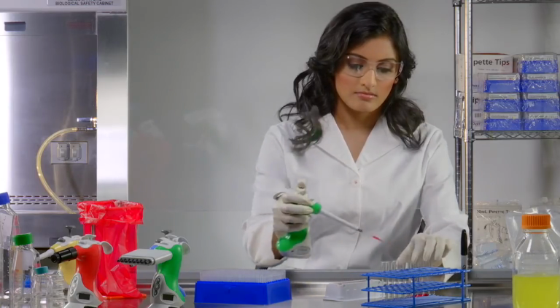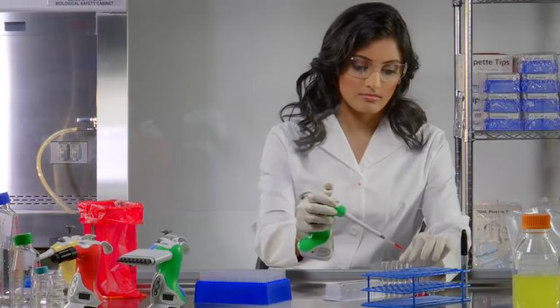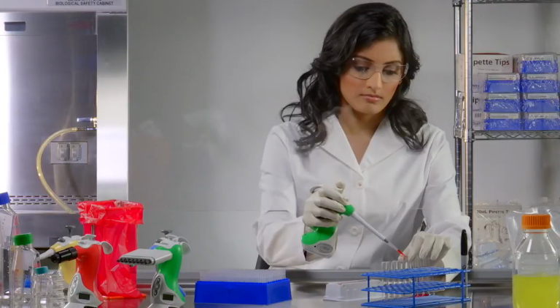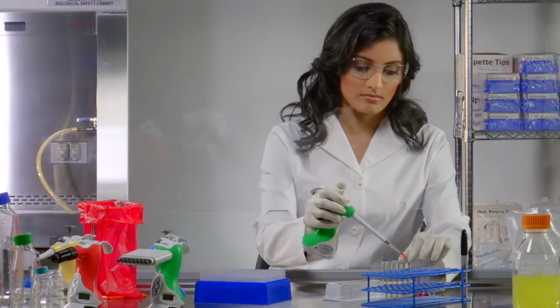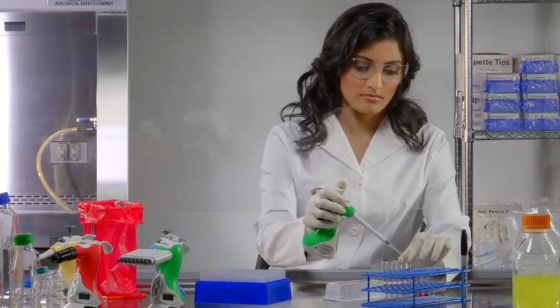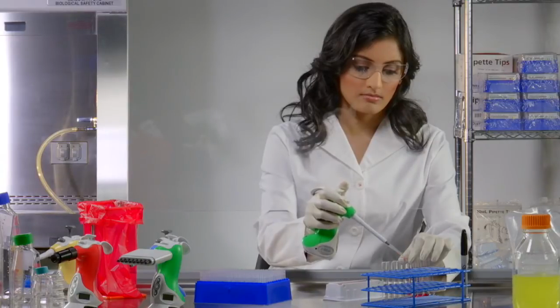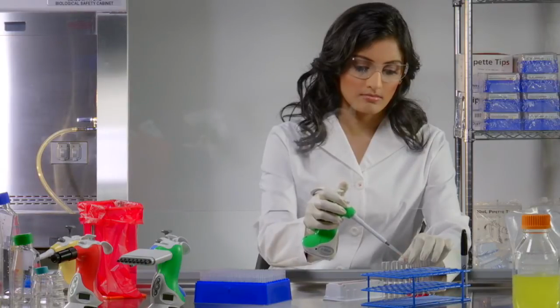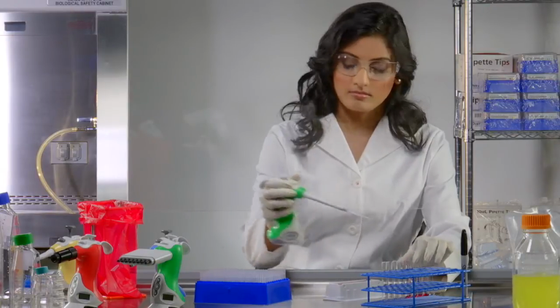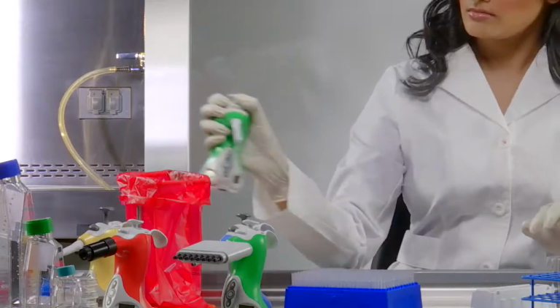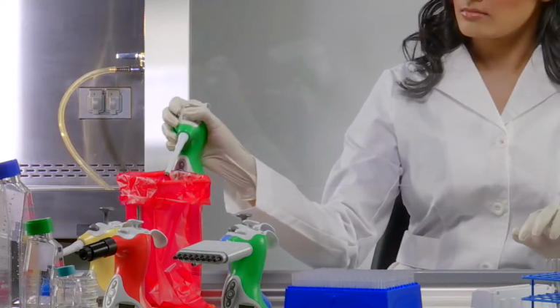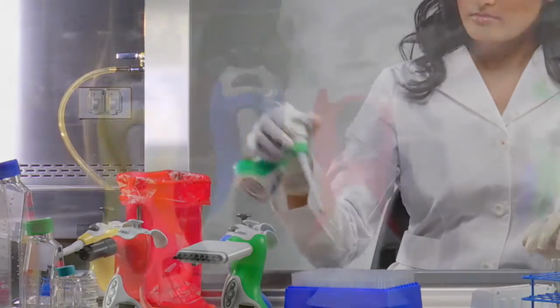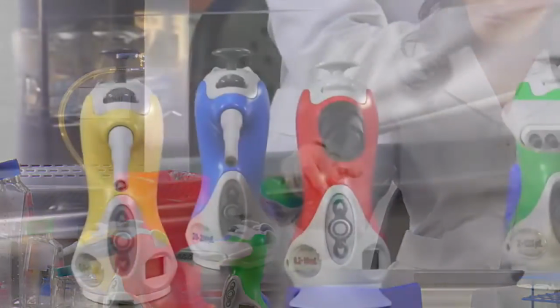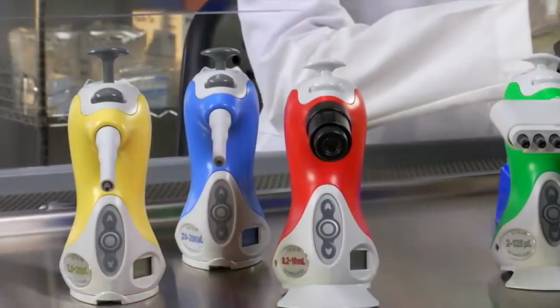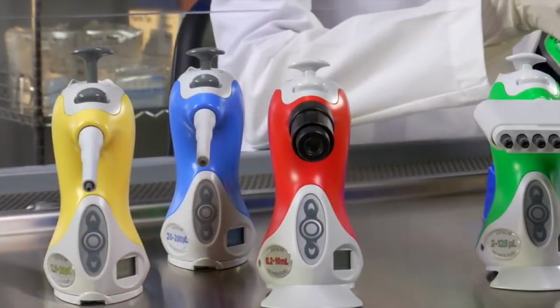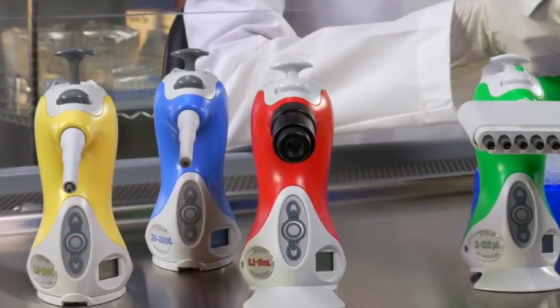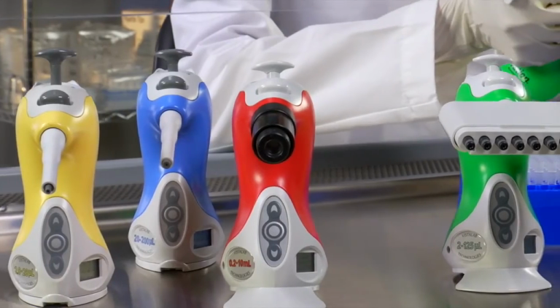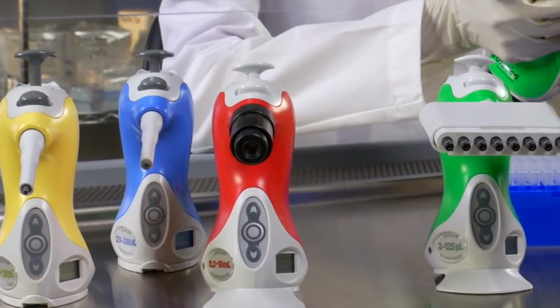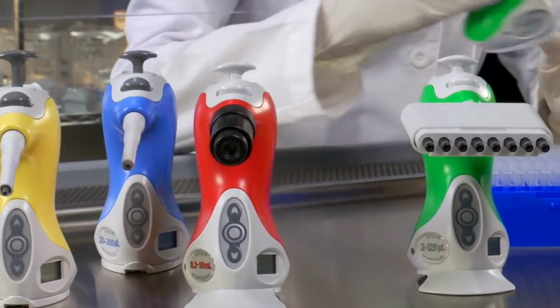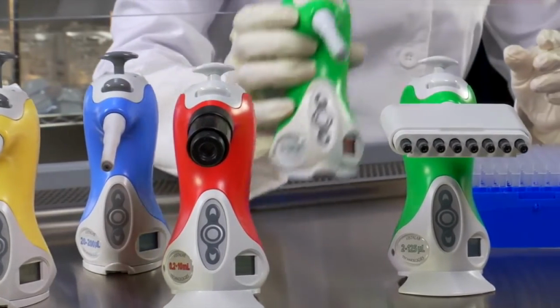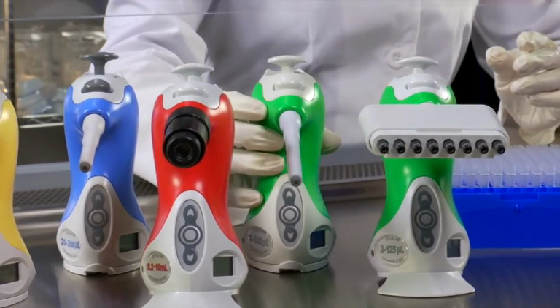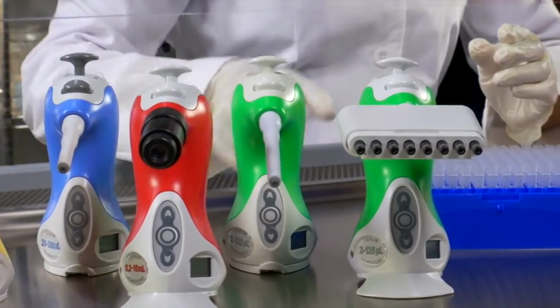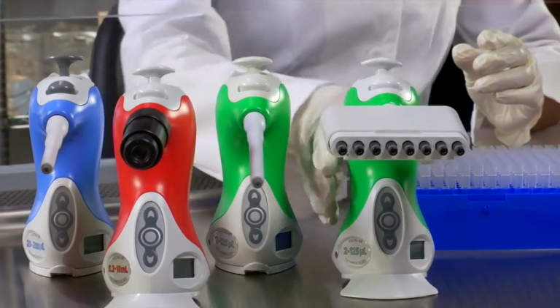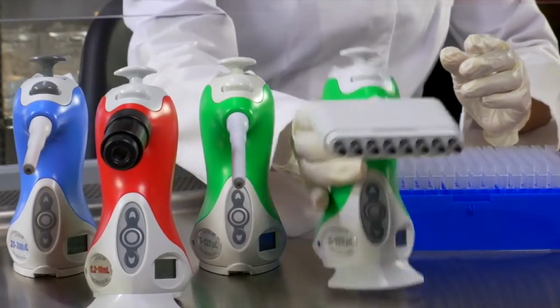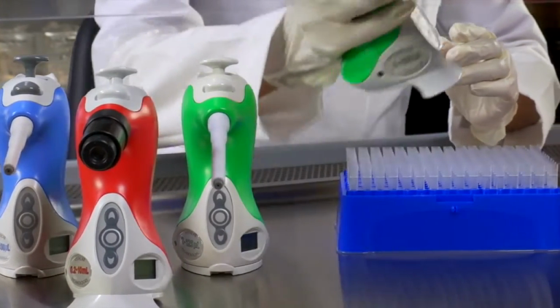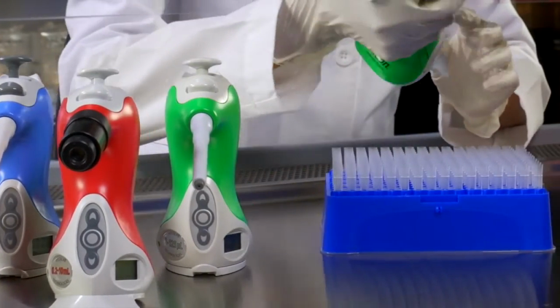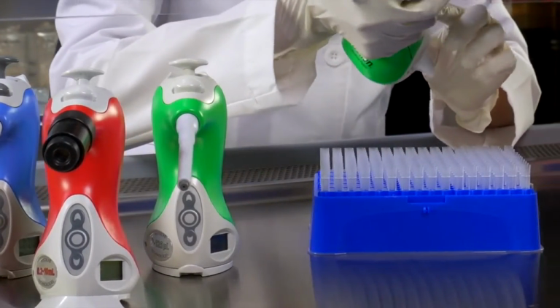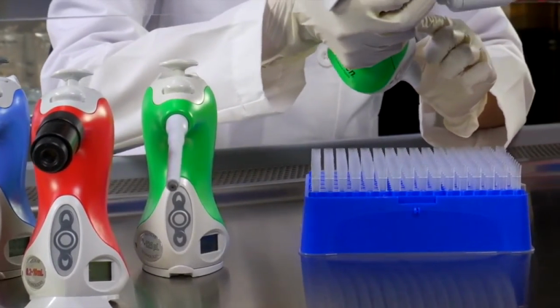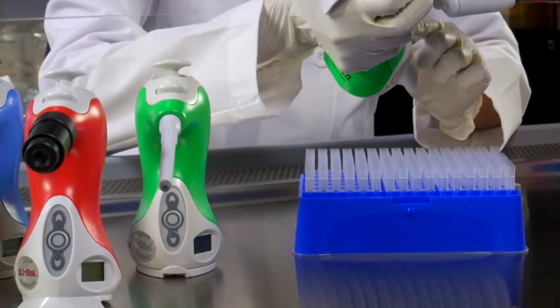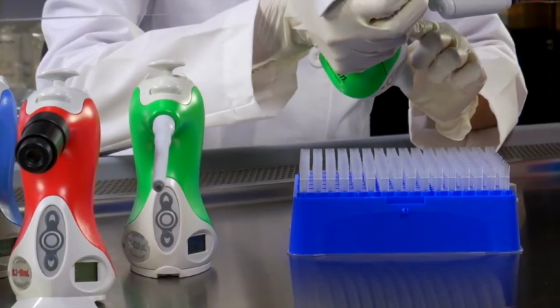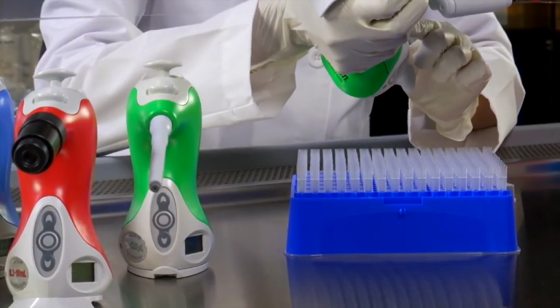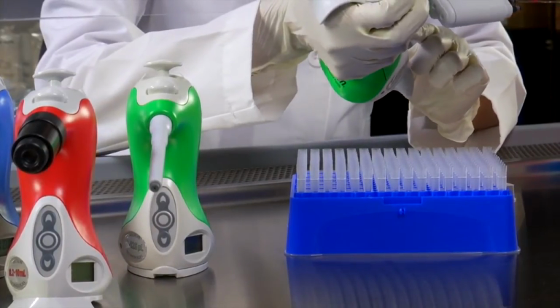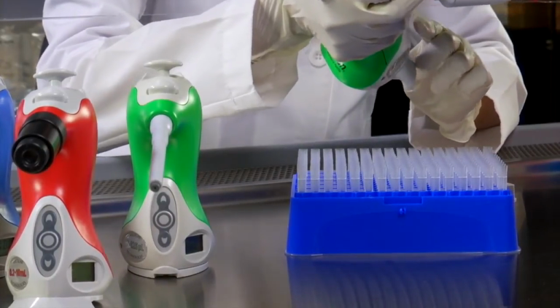Ovation's securely mounted tips are easily ejected. Our pipette stands alone — tips never touch the bench, reducing risk of contamination and allowing you to leave your work while attending to other needs in the lab.